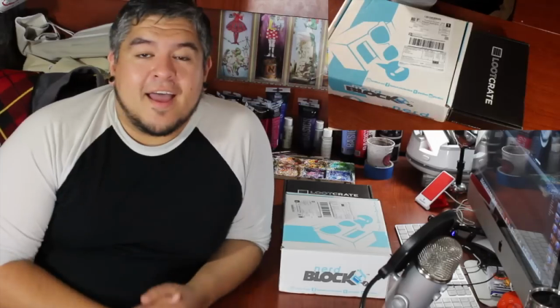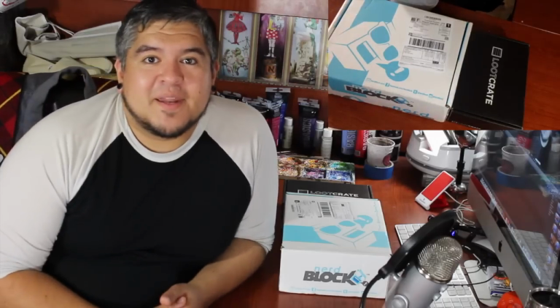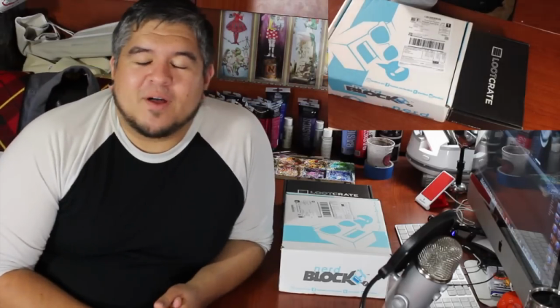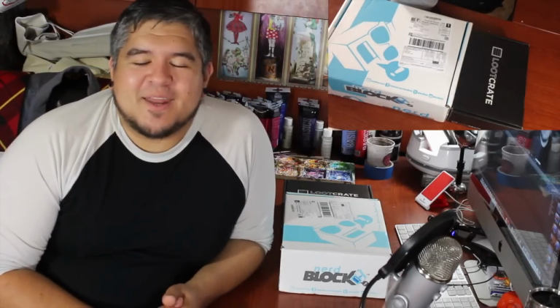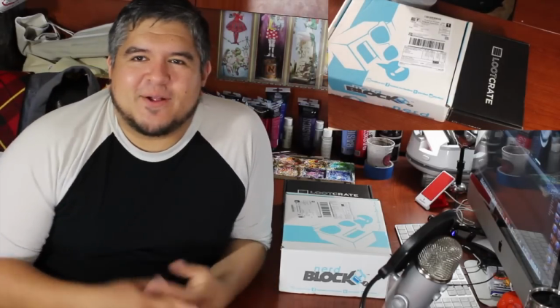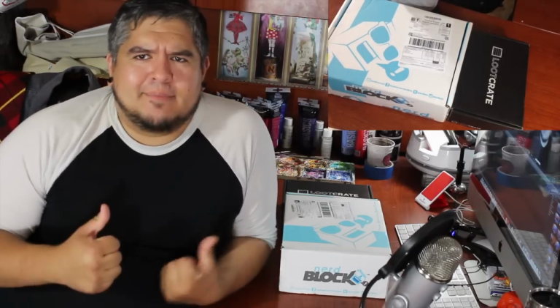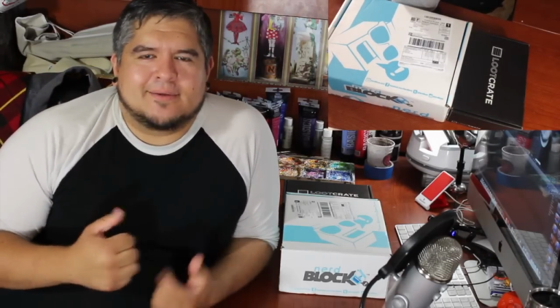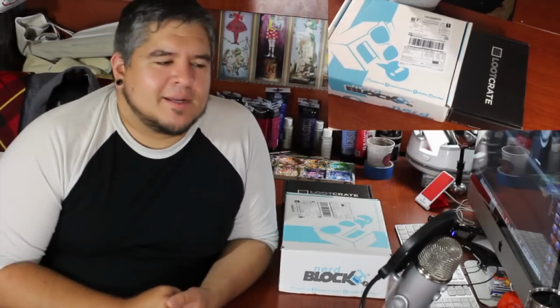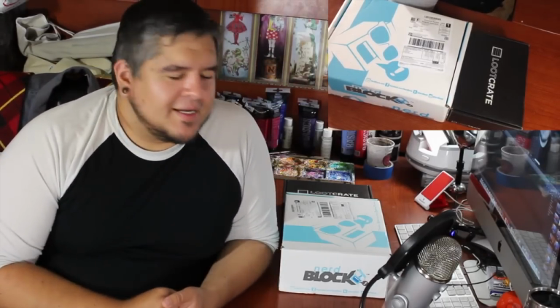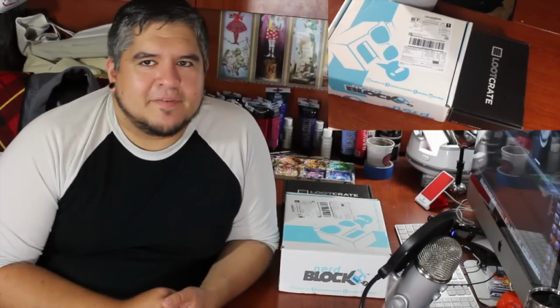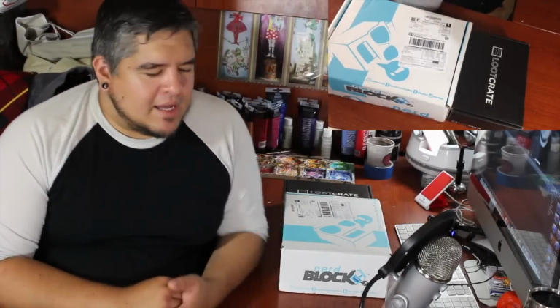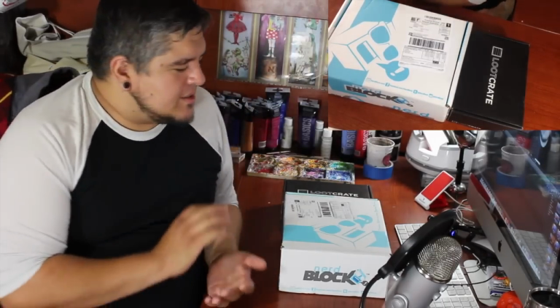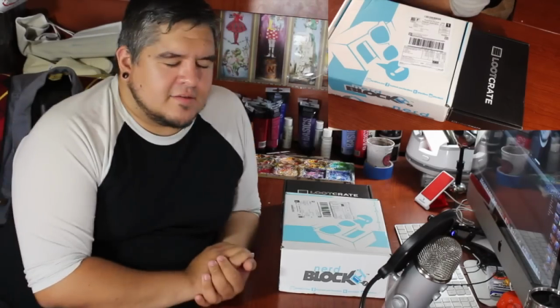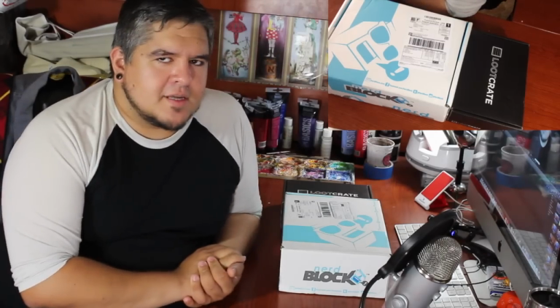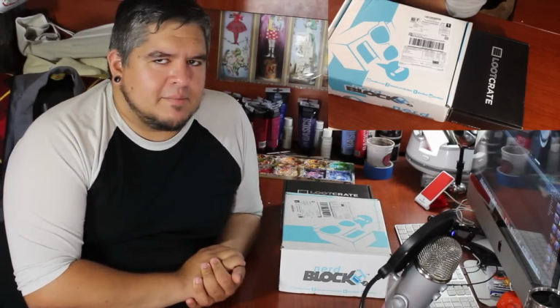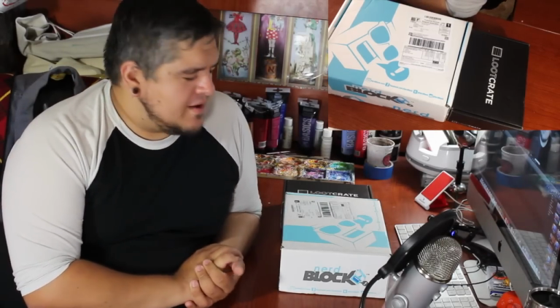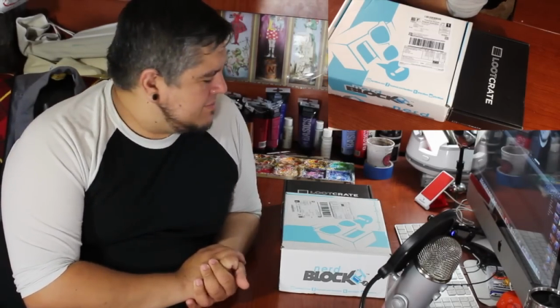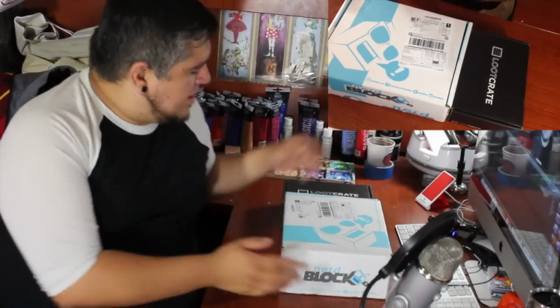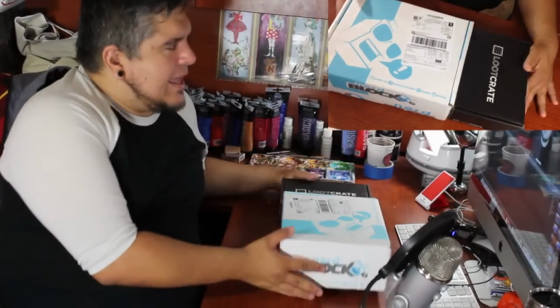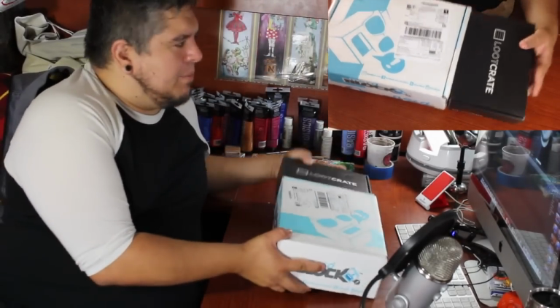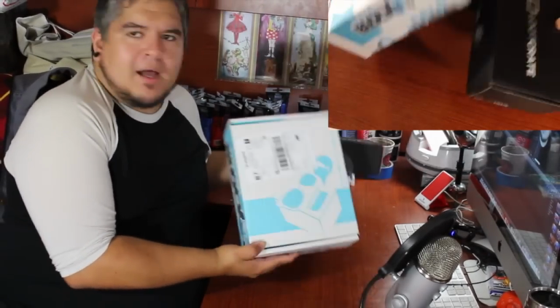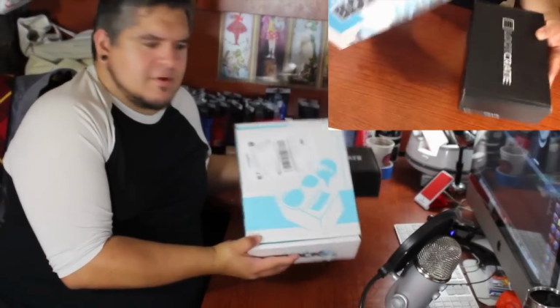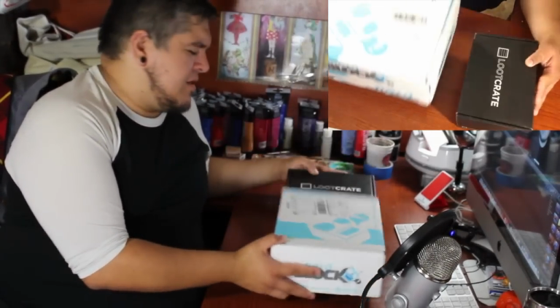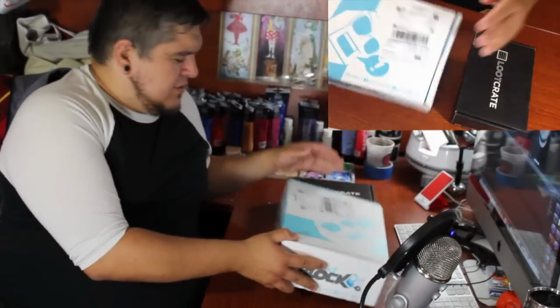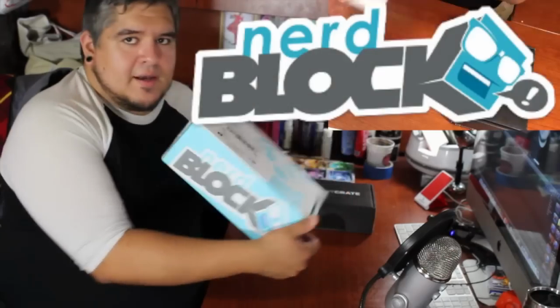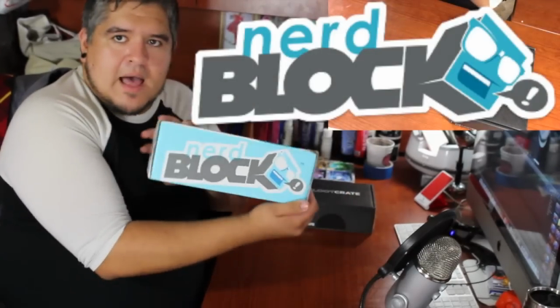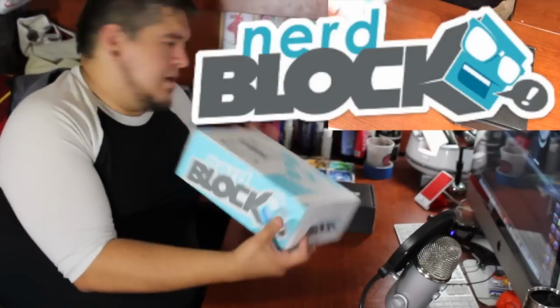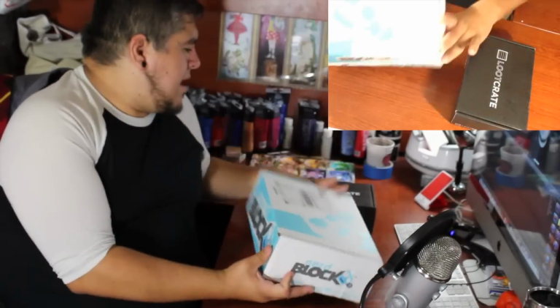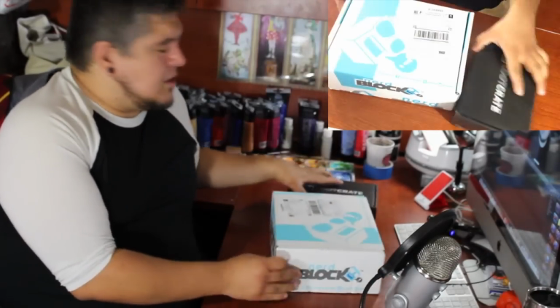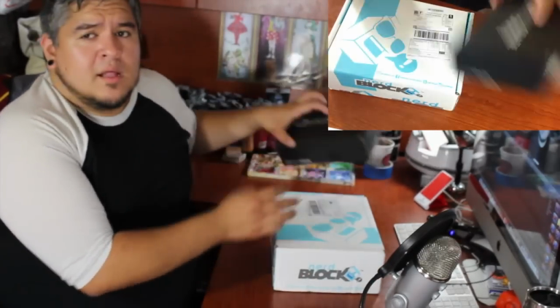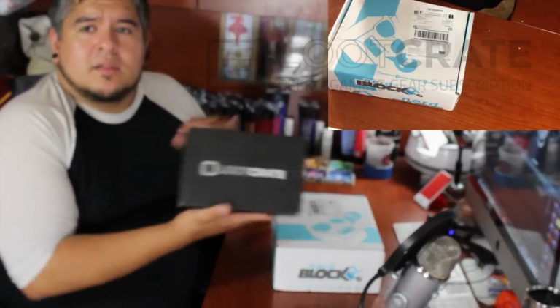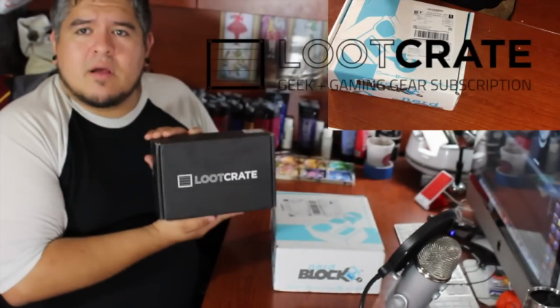Hey everybody, welcome to the Dano Channel. I'm Dano. Today we're going to be doing a couple of unboxings. This month's going to be a little bit different. I went to the mail and I've had both boxes arrive. So we've got NerdBlock and Loot Crate.